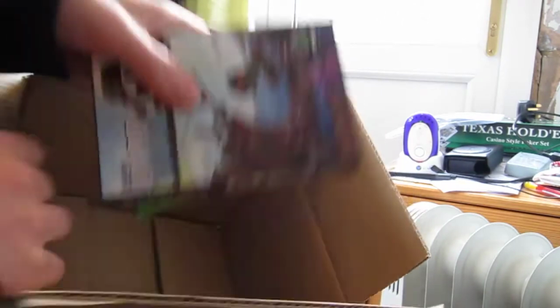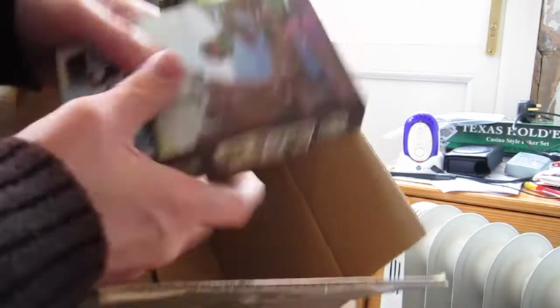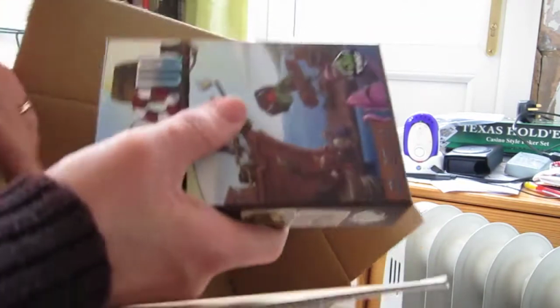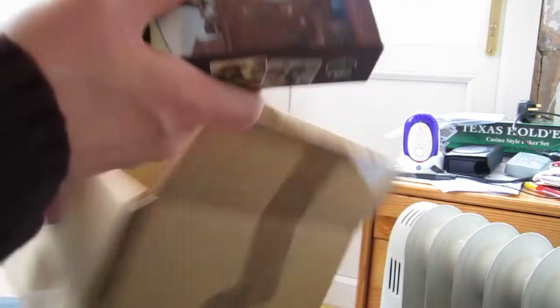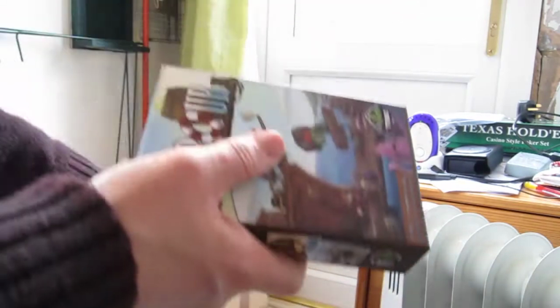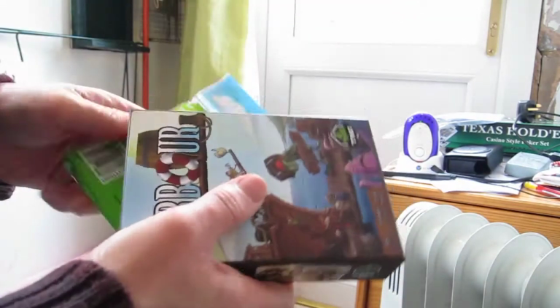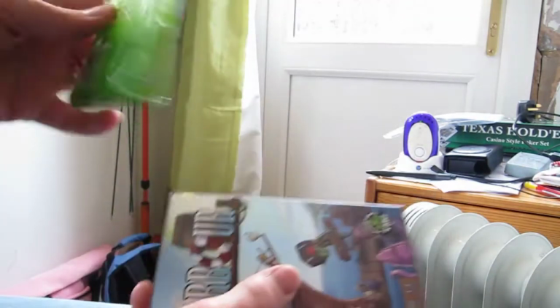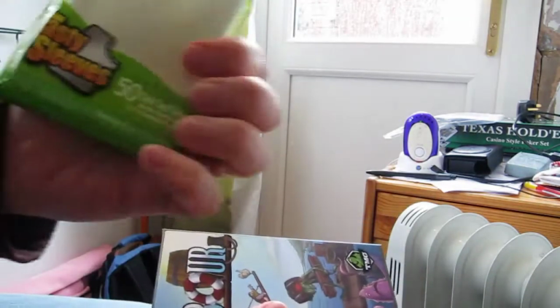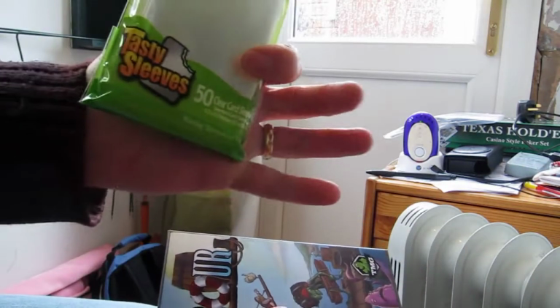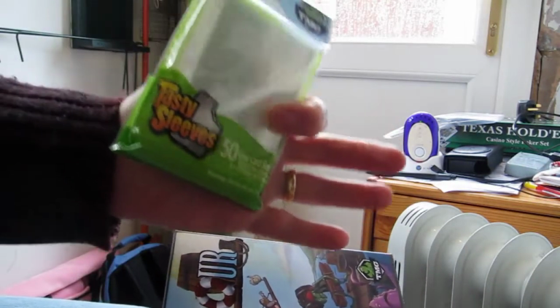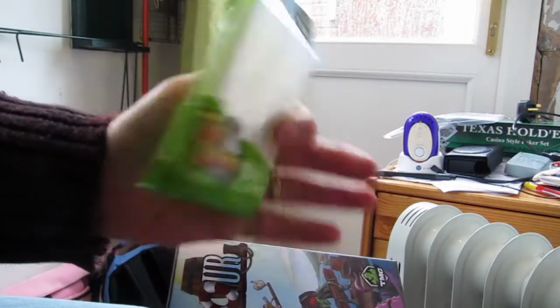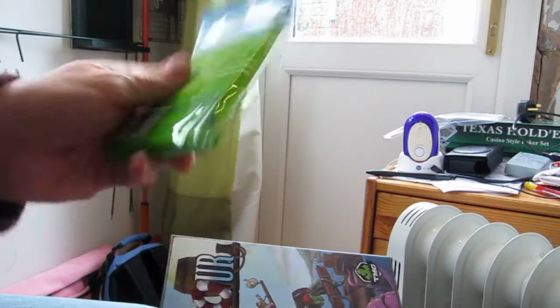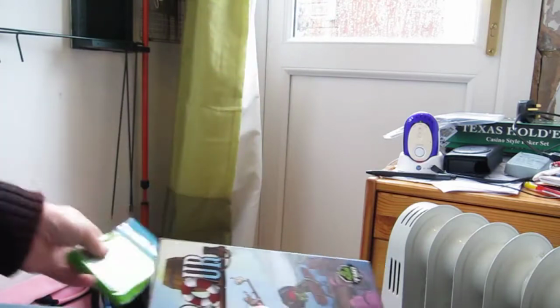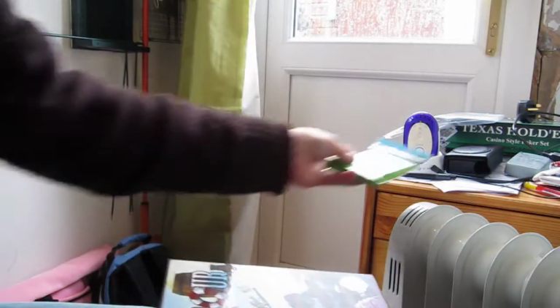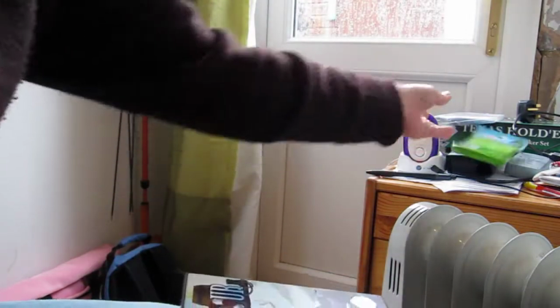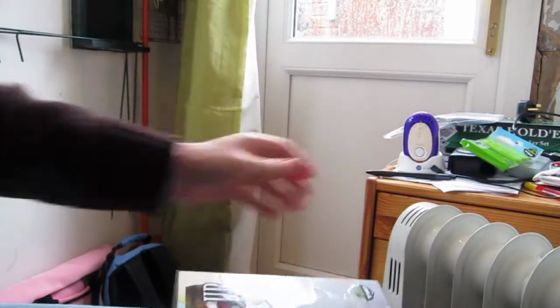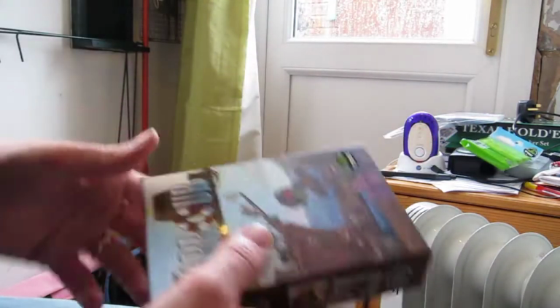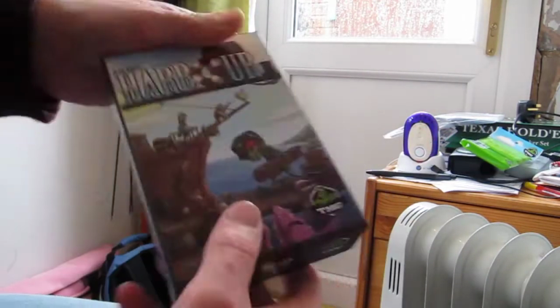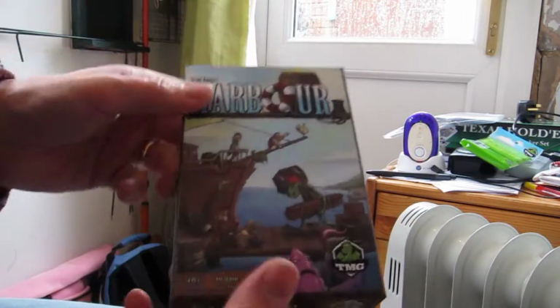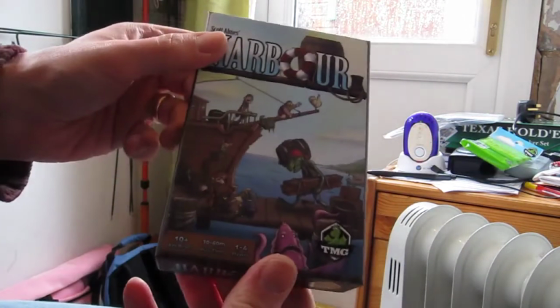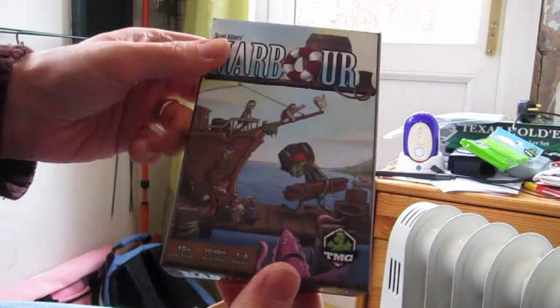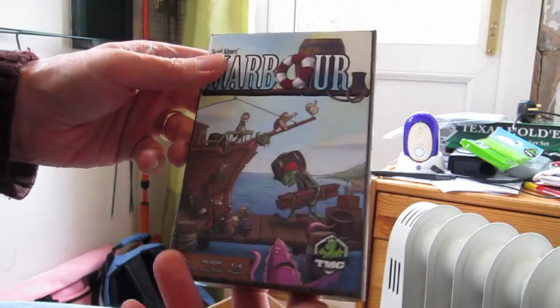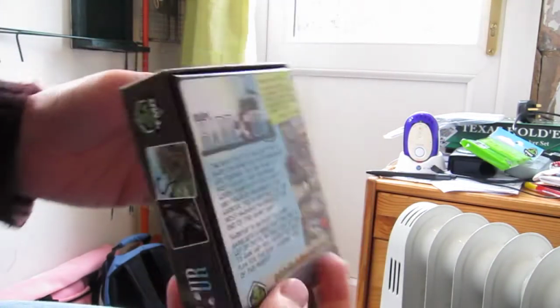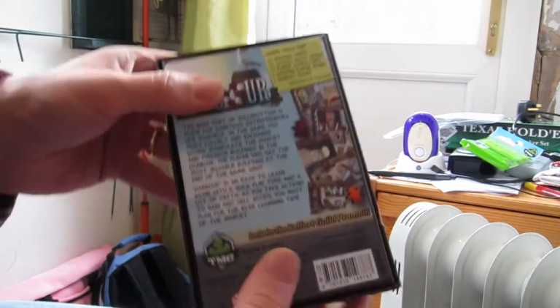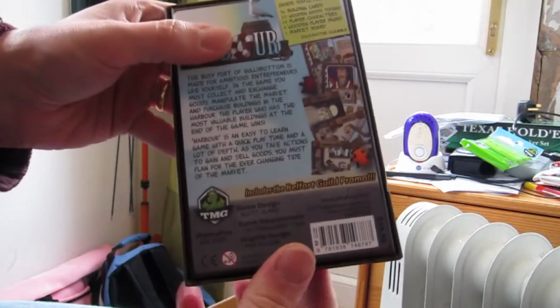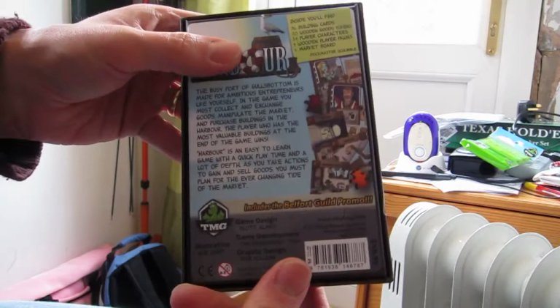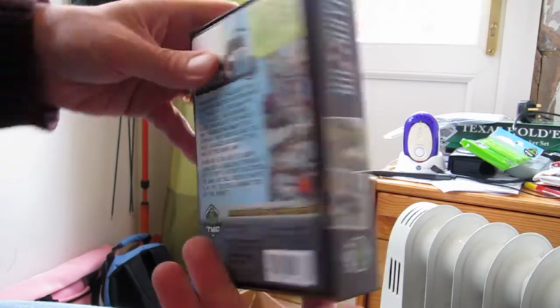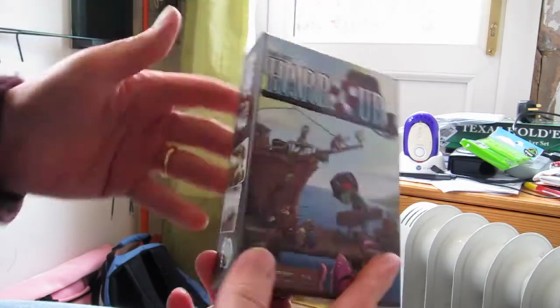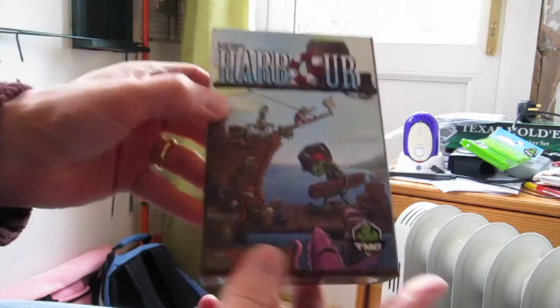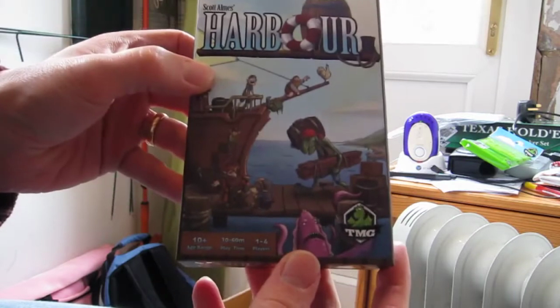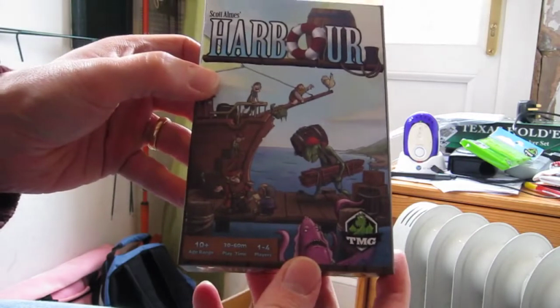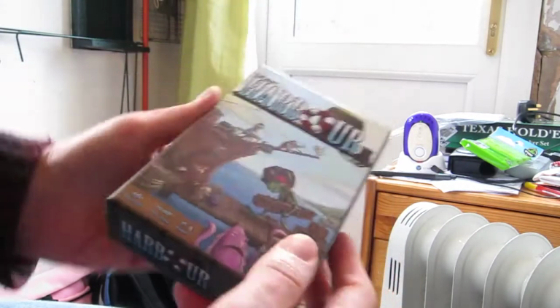So in the box we have the Tasty Sleeves, which were a Kickstarter bonus, and here's the box. I've already taken the shrink wrap off just to speed things up.